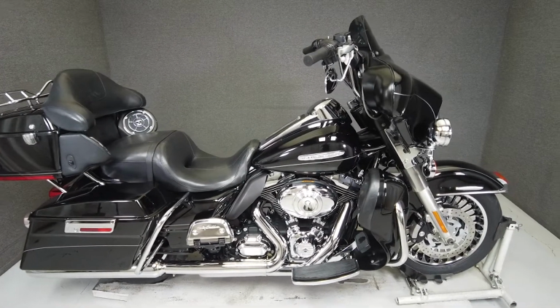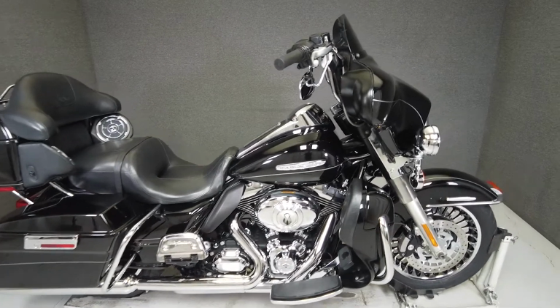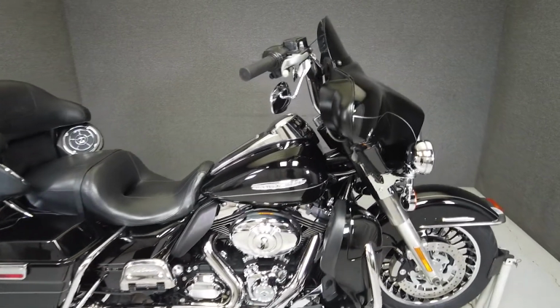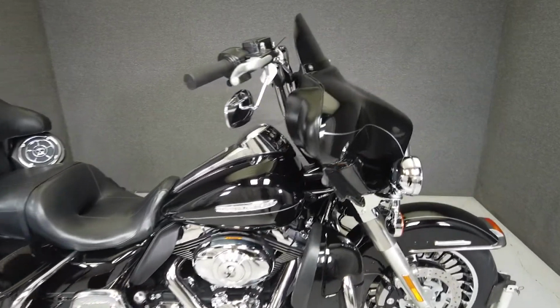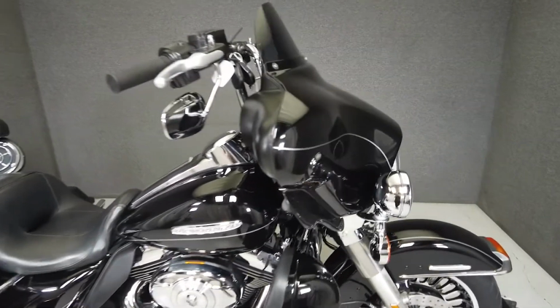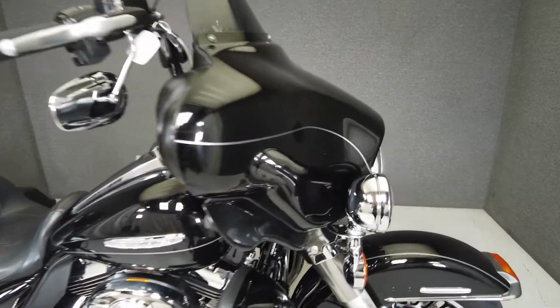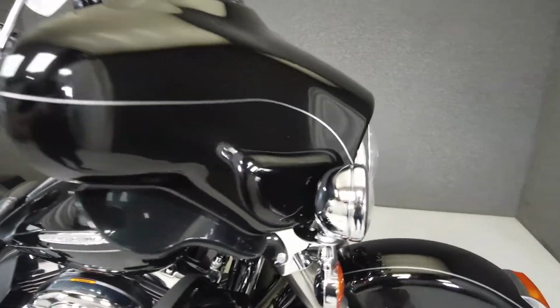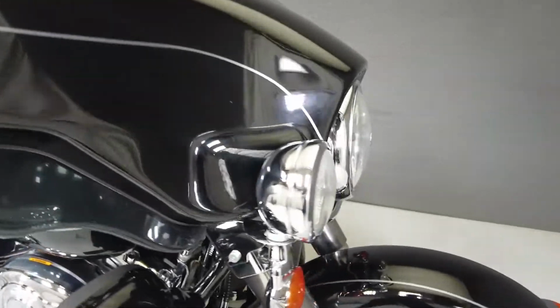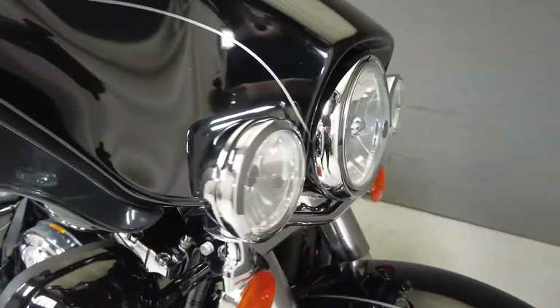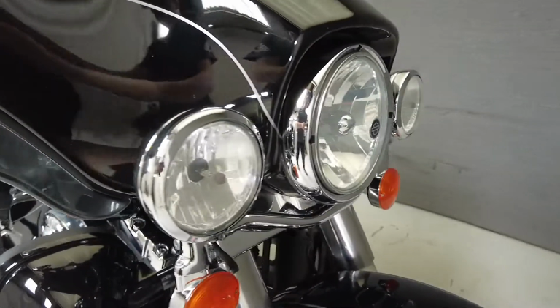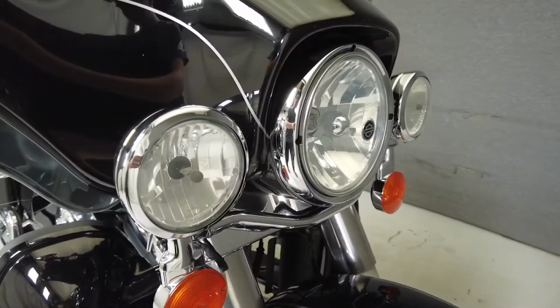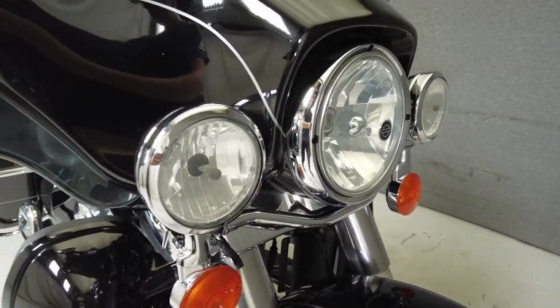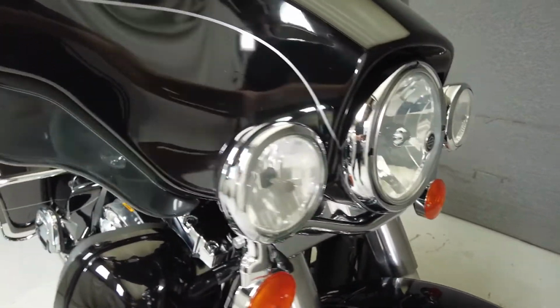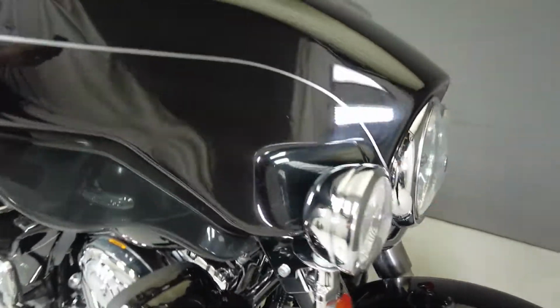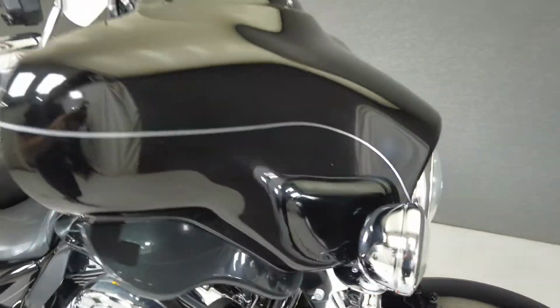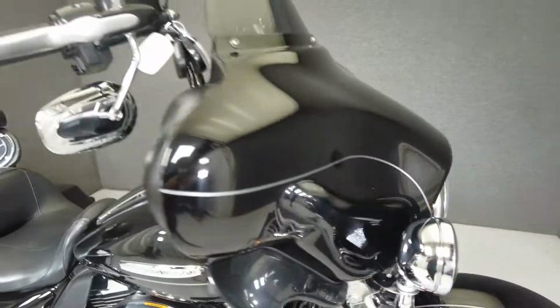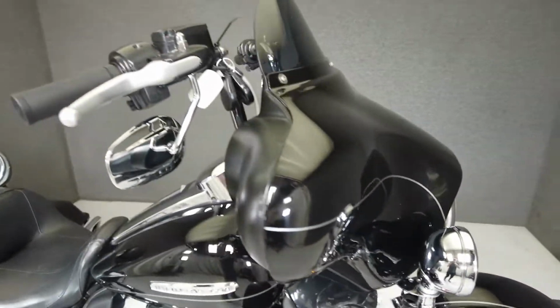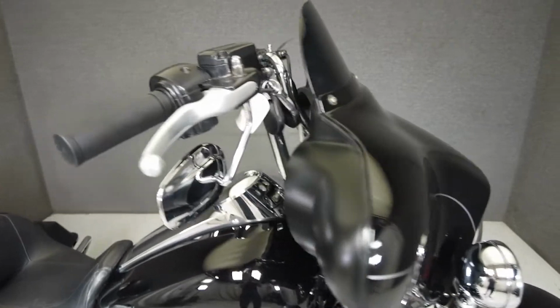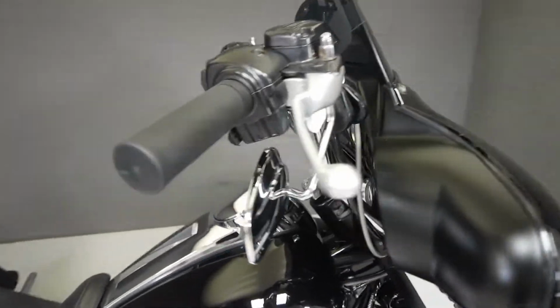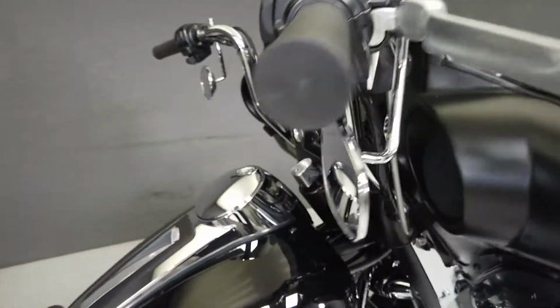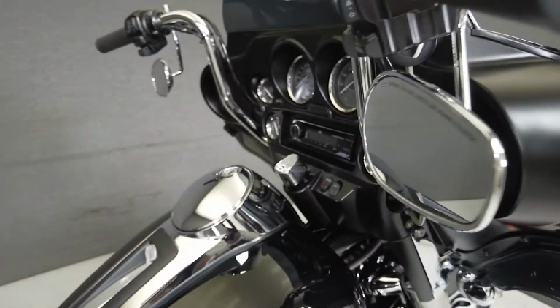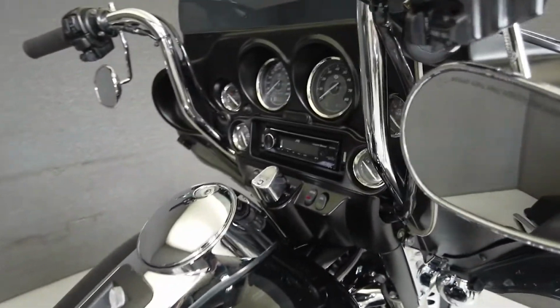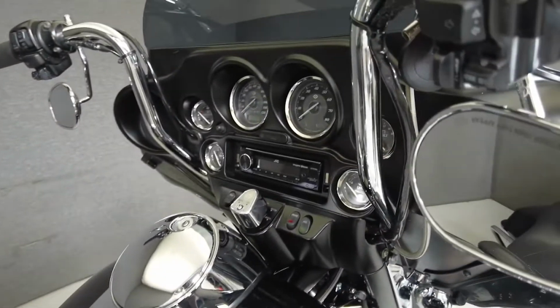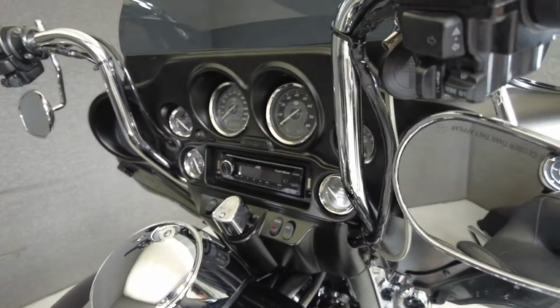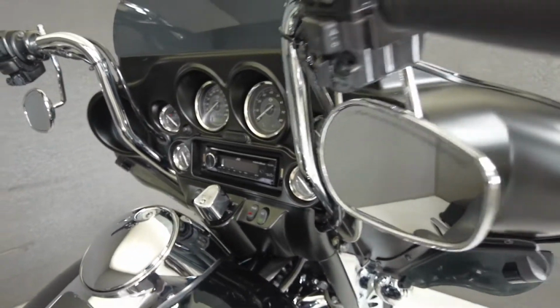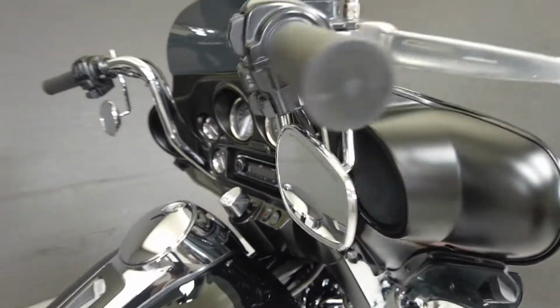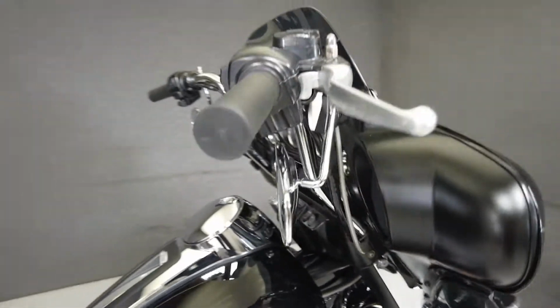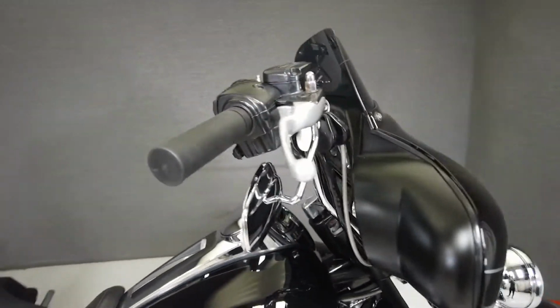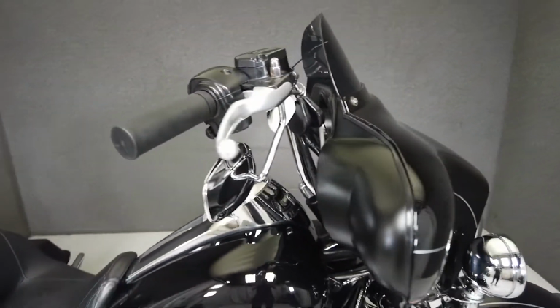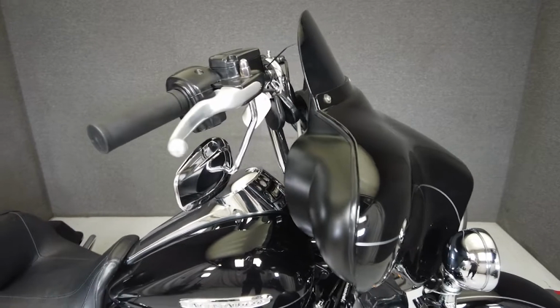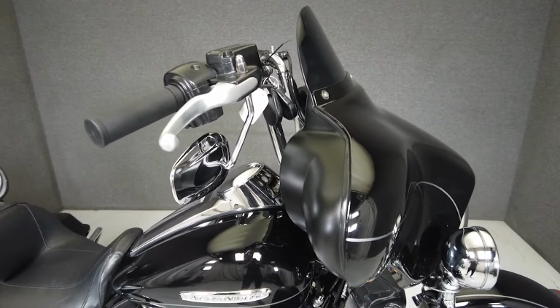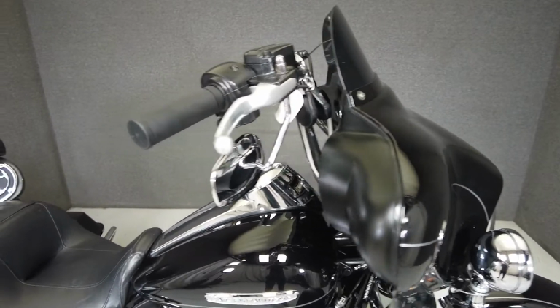This 2011 Harley-Davidson Electra Glide Ultra Limited with 46,290 miles passes New Hampshire State Inspection and runs well. It's been upgraded with the JVC head unit, tall handlebars, skull speaker covers, and chrome rear floorboard covers. From Harley, it comes equipped with ABS and cruise control.